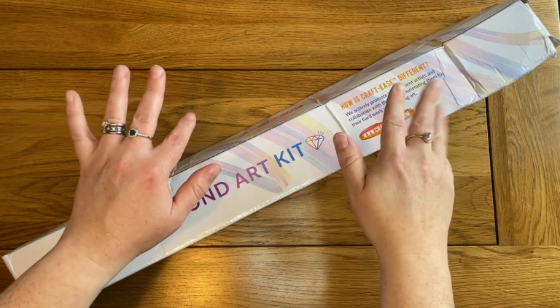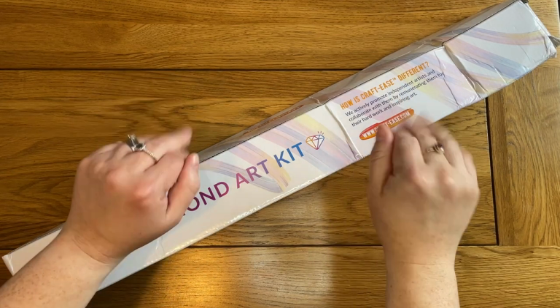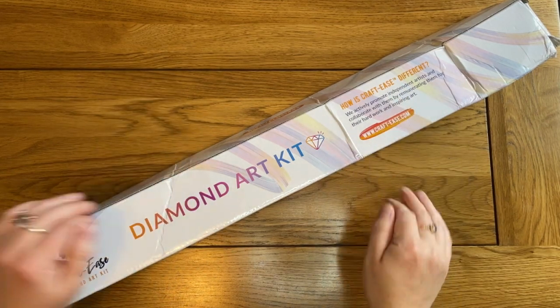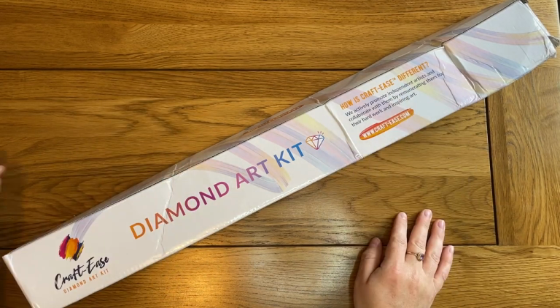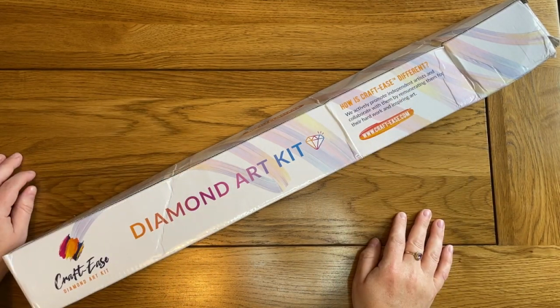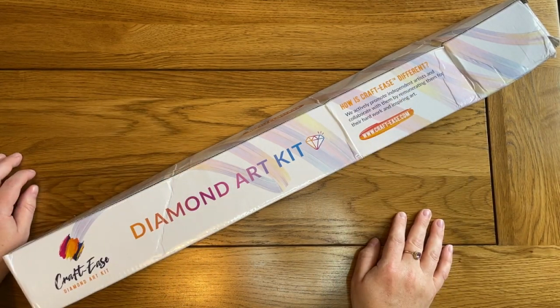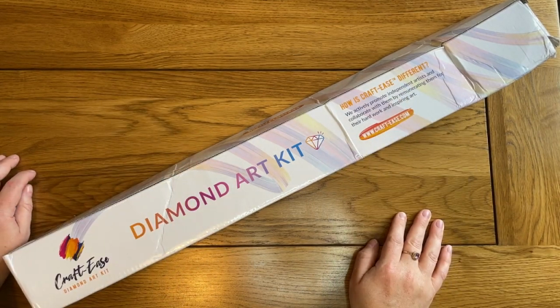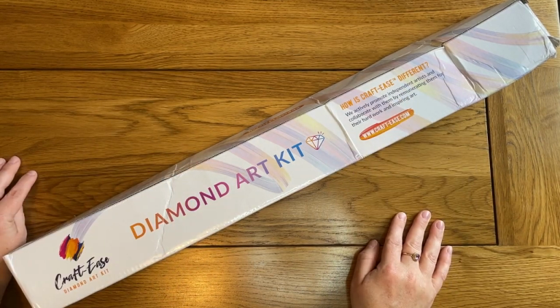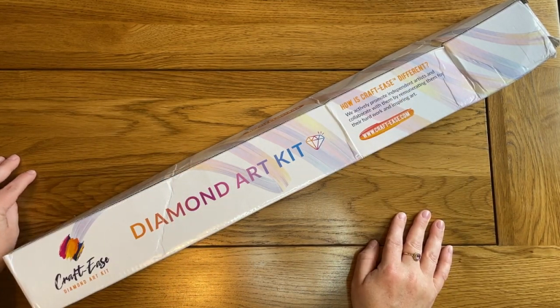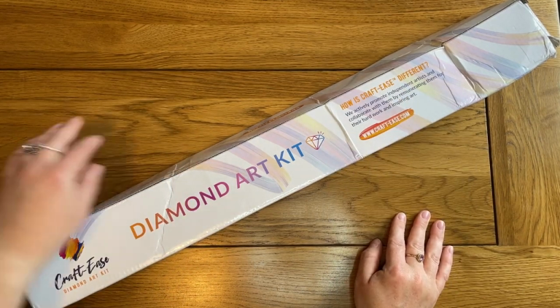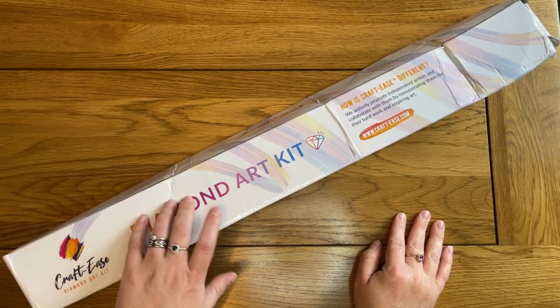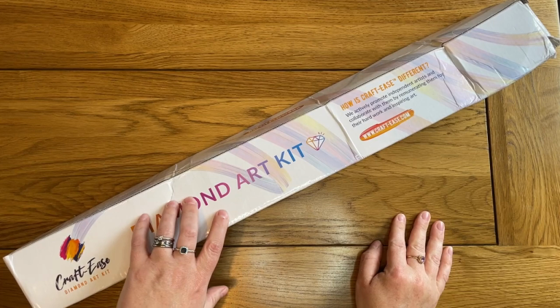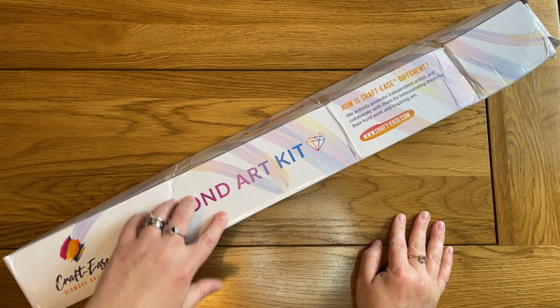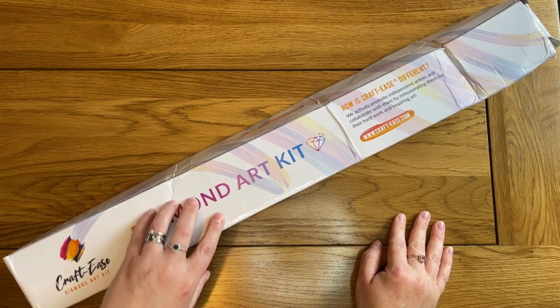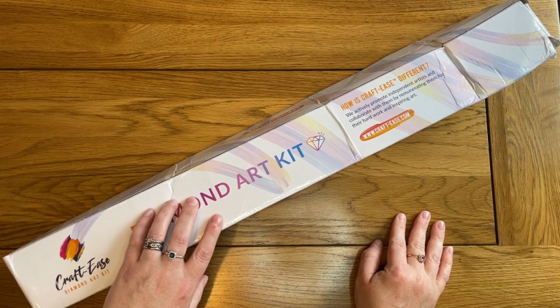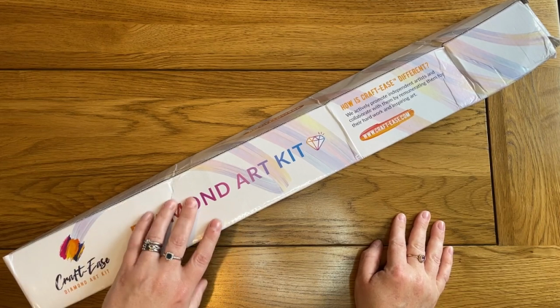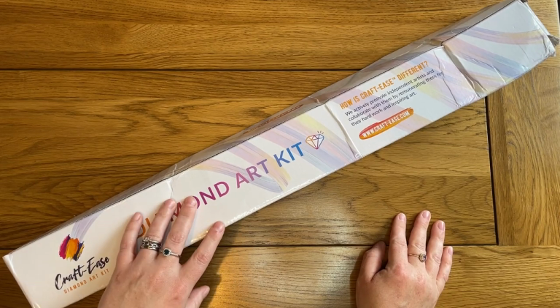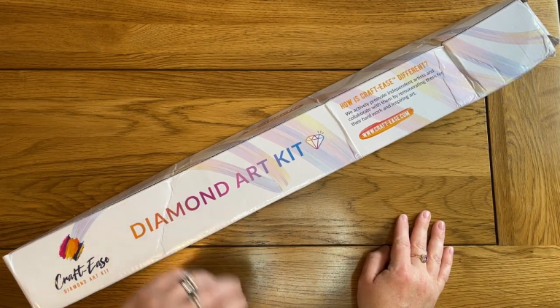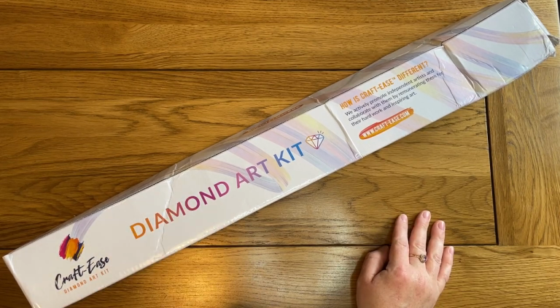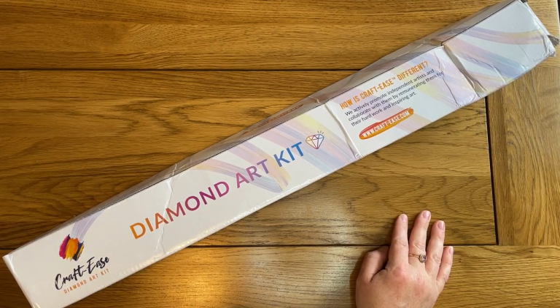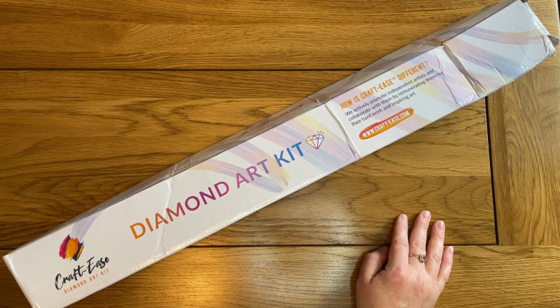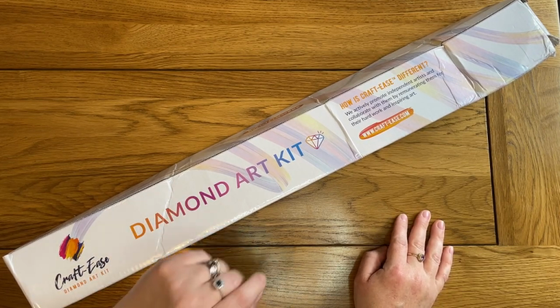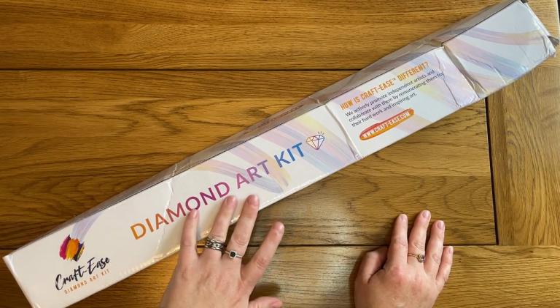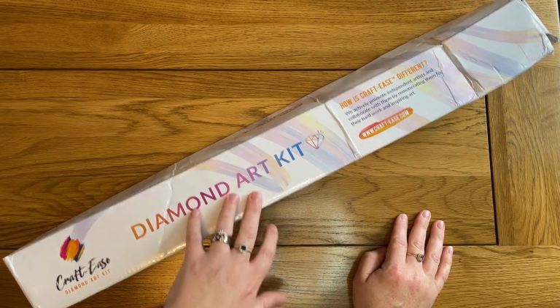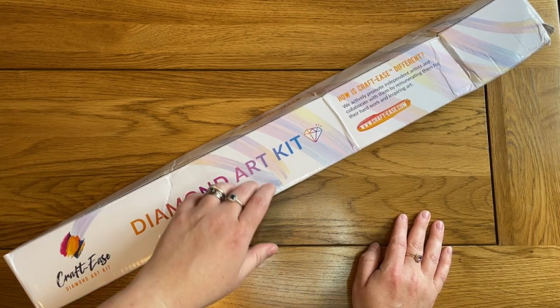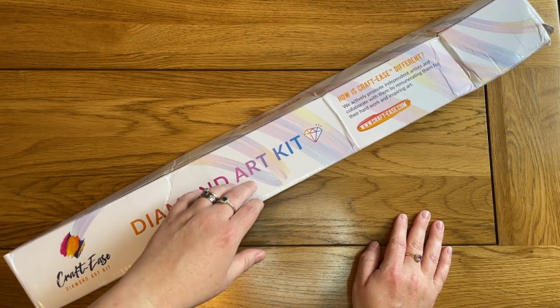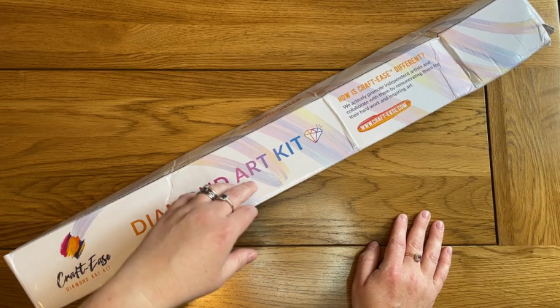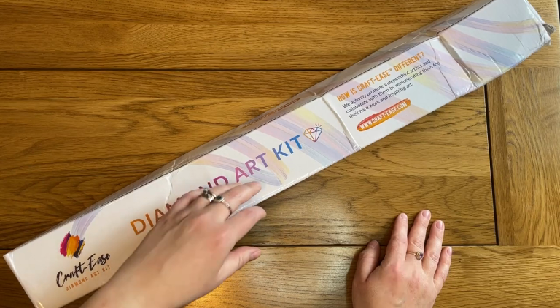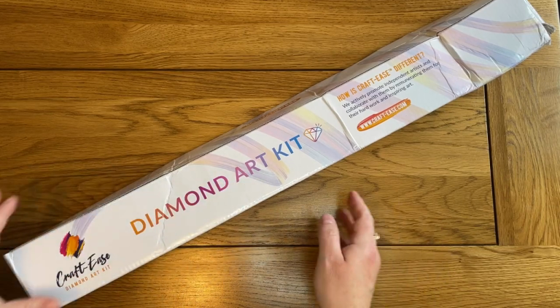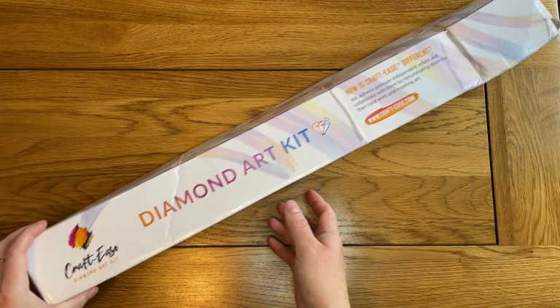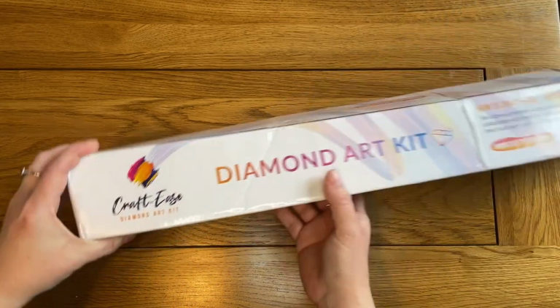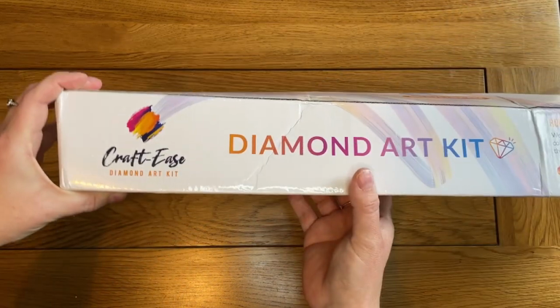Hello, this is Kat's Diamond Painting. Welcome to my channel, or welcome back if you've joined me here before. I'm here today to do an unboxing from a new to me company, Crafties.